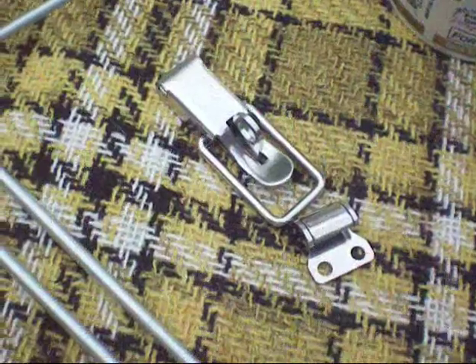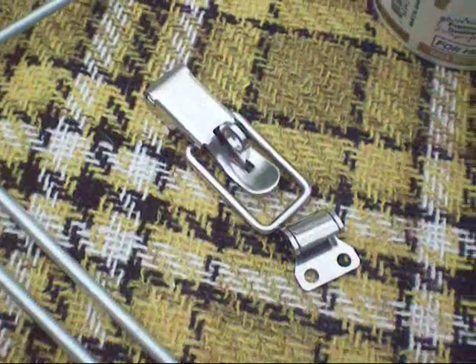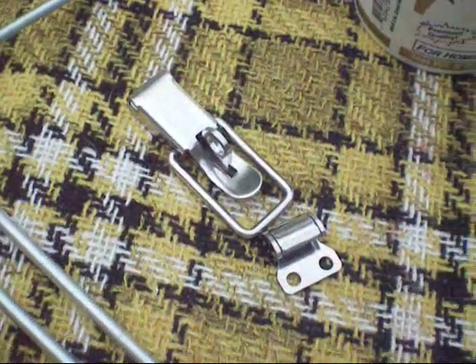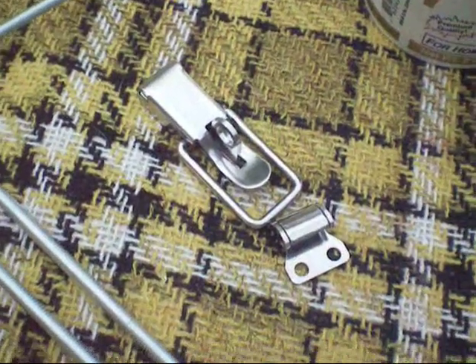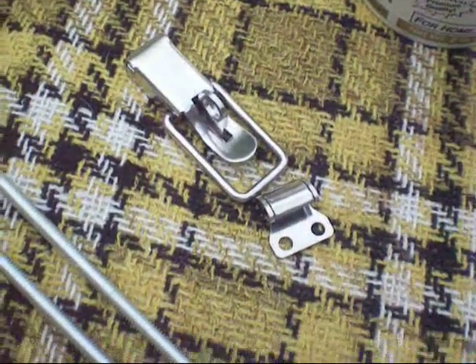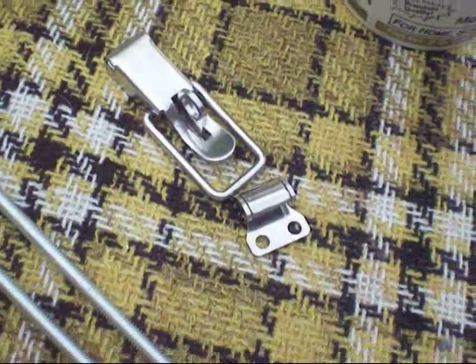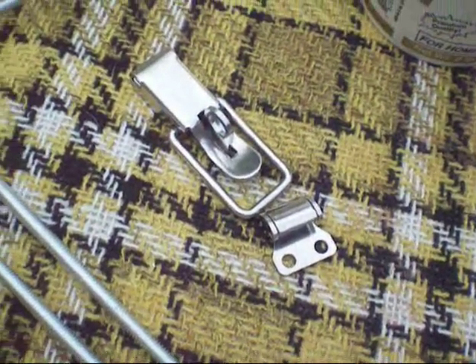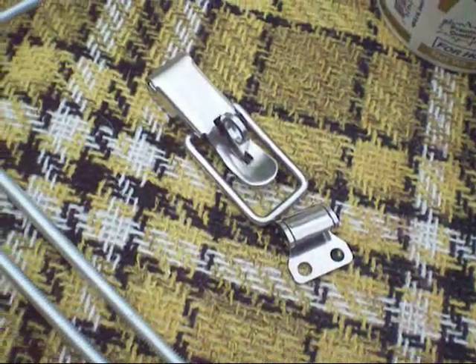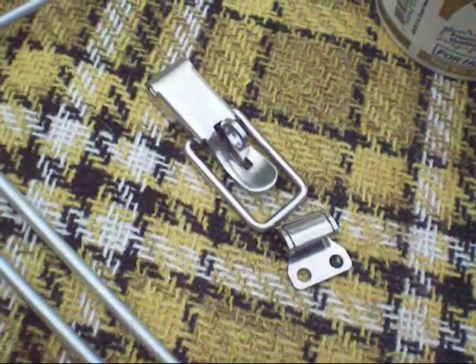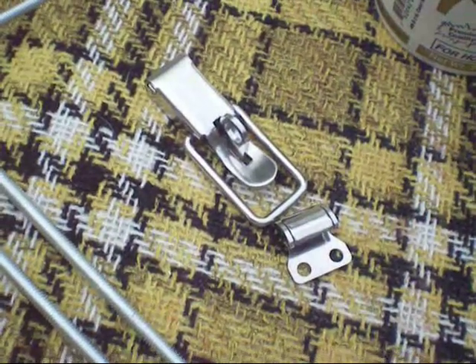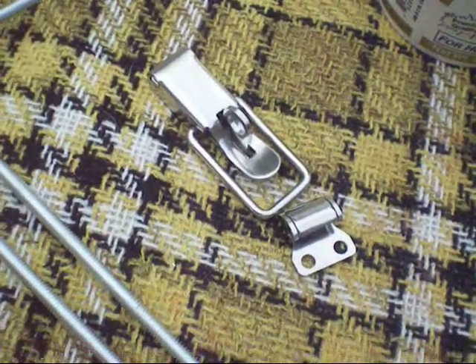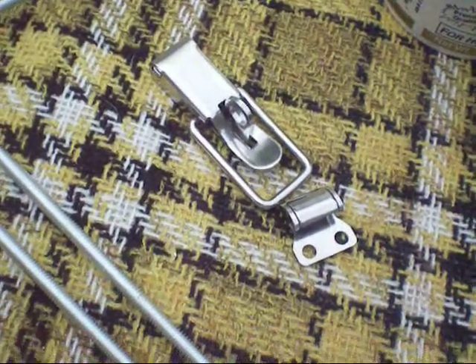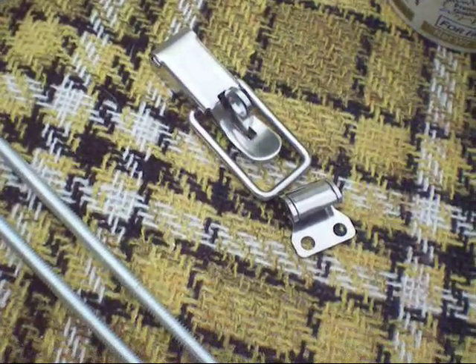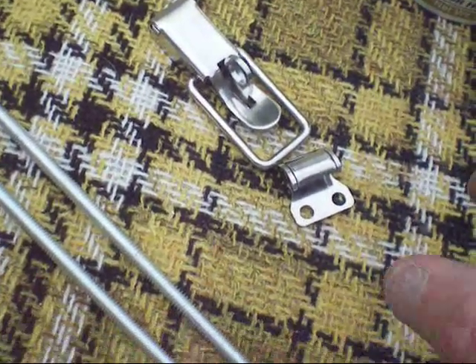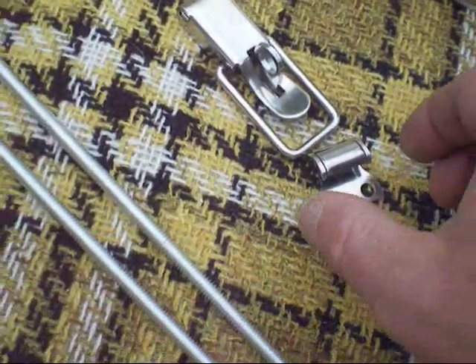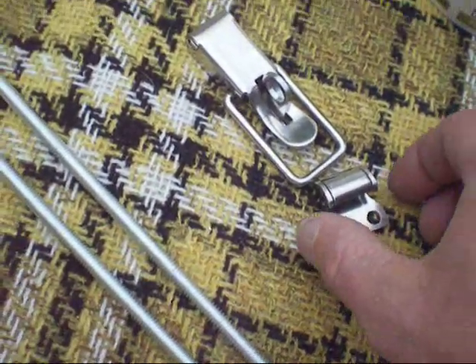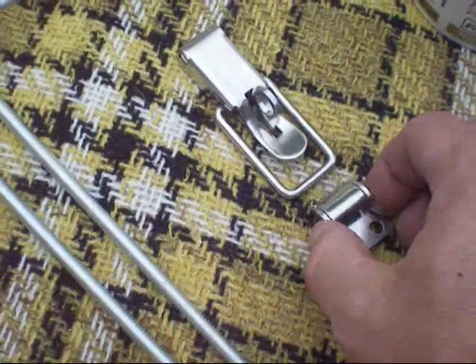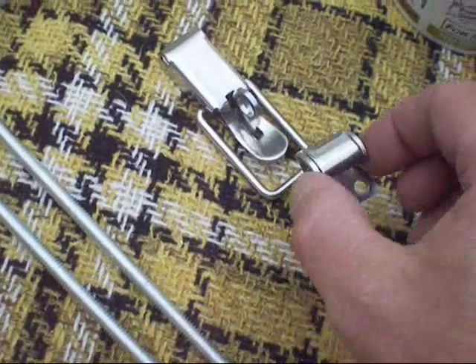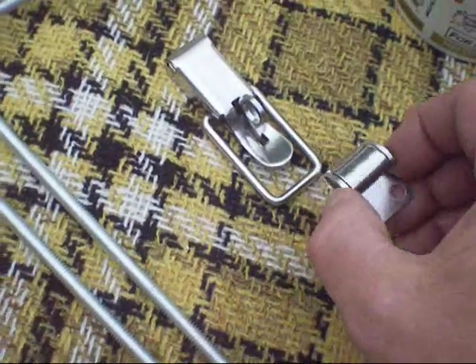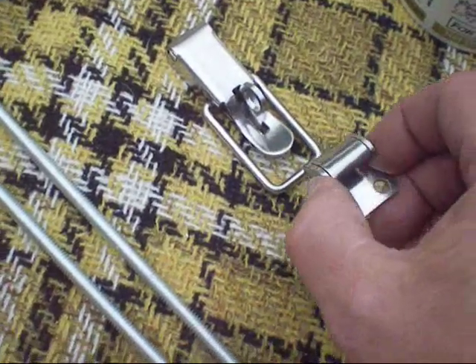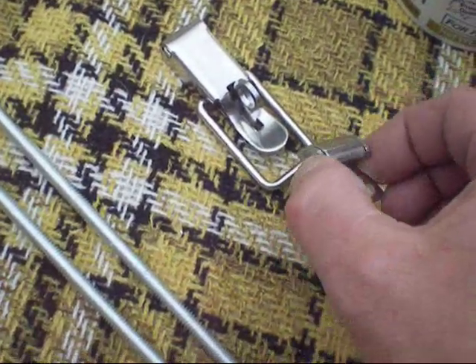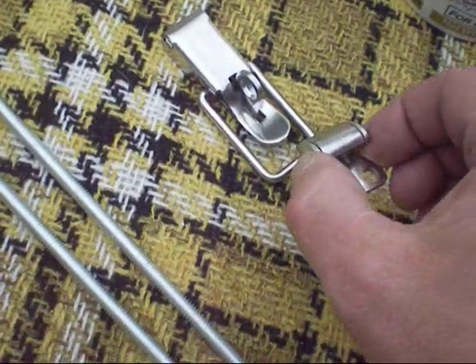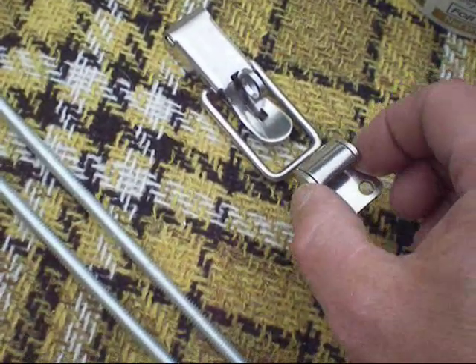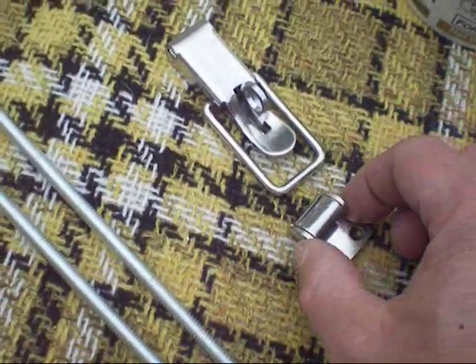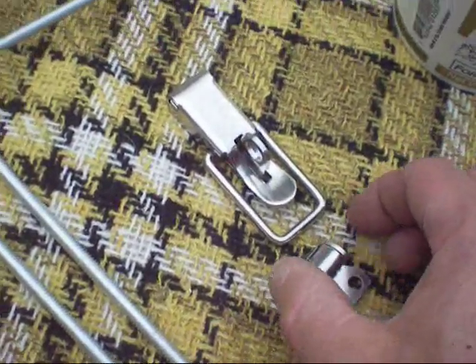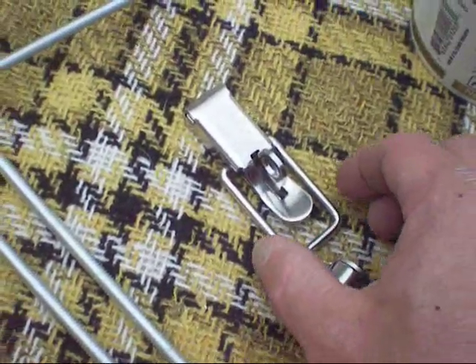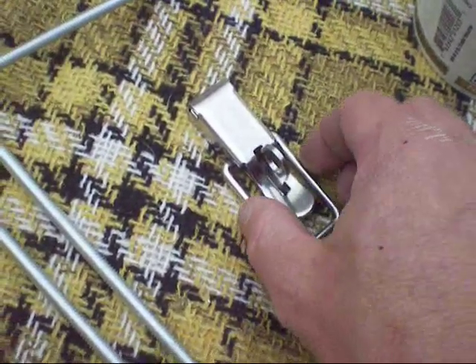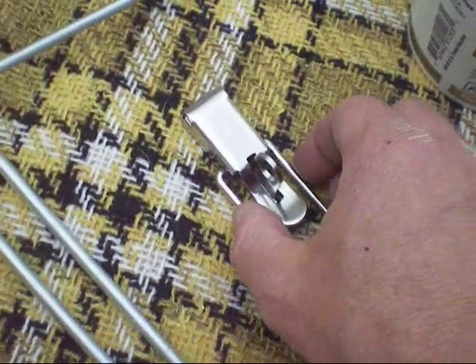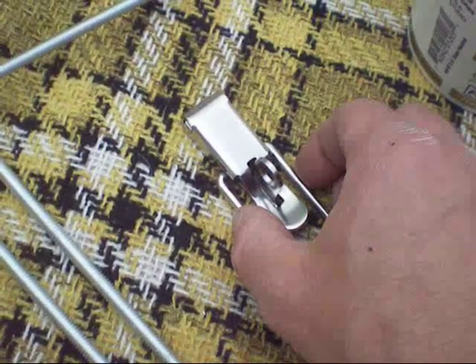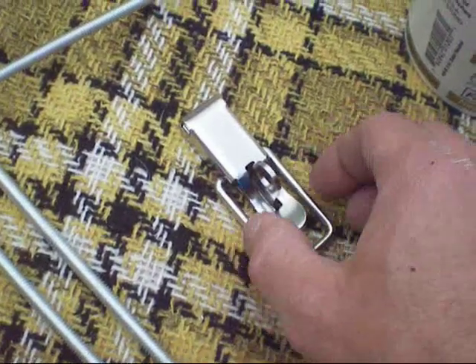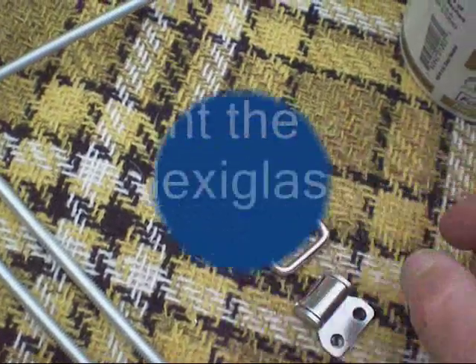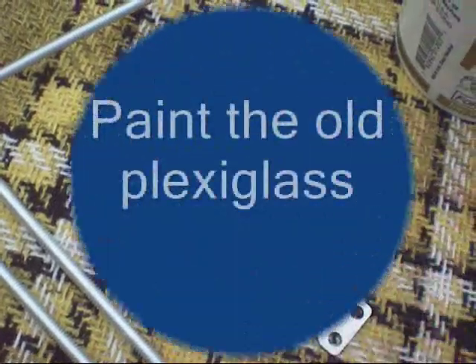Another item needed to fasten the rock guard down when you're traveling is this hasp. This part will go onto the actual trailer, and this piece I'll put on the window.